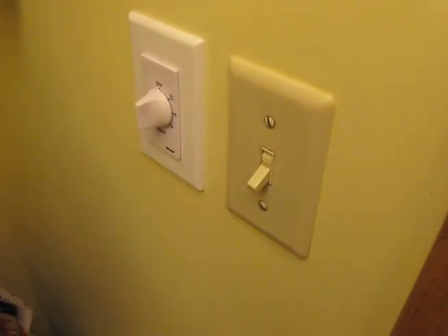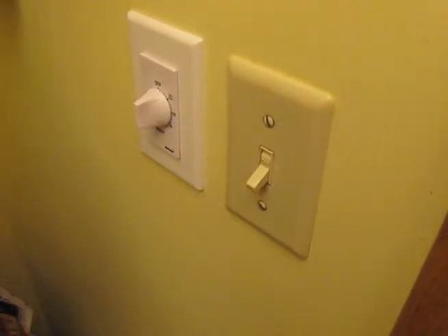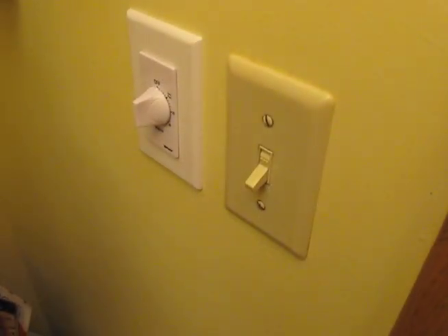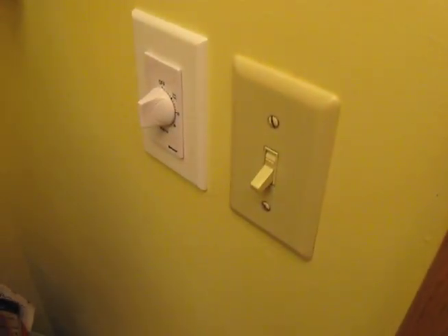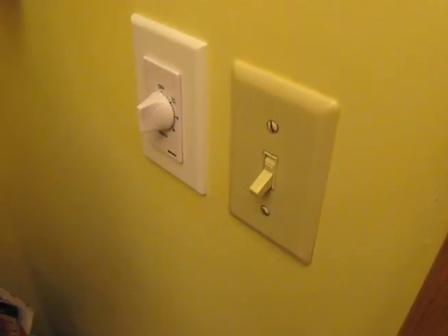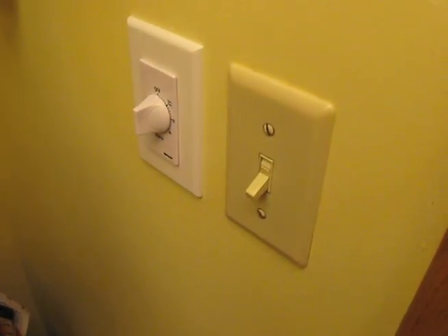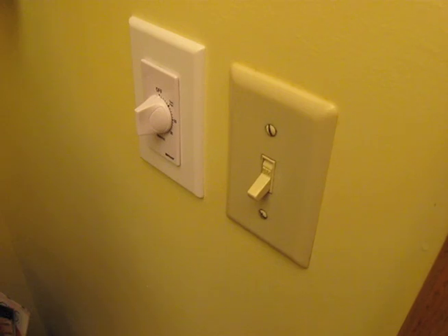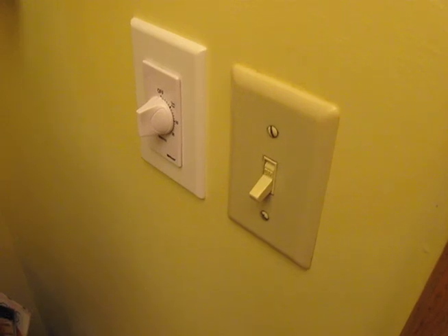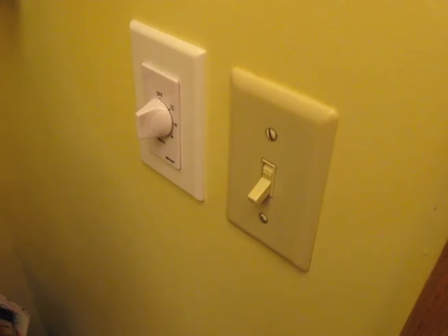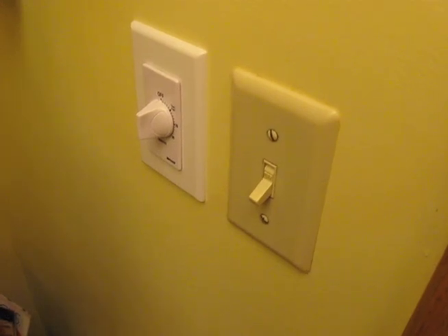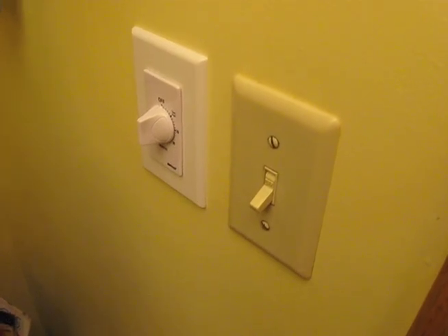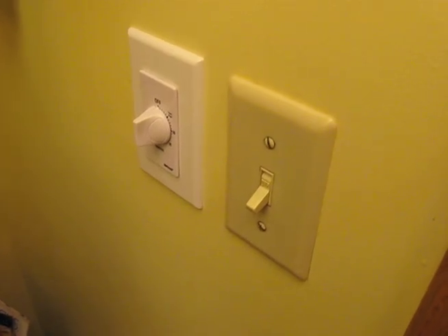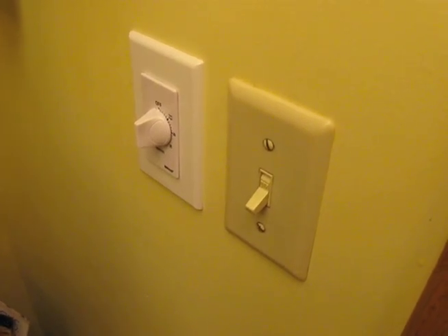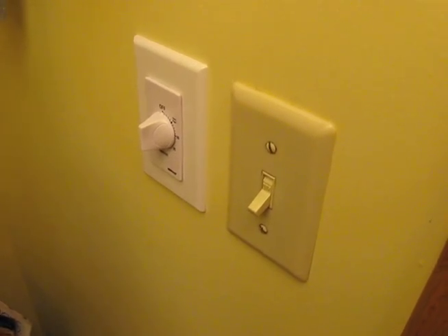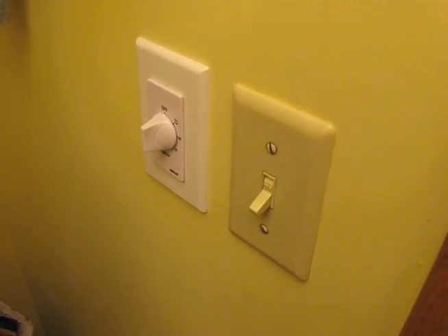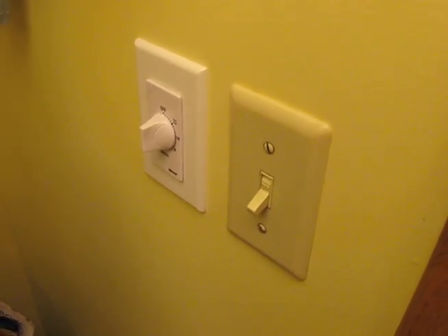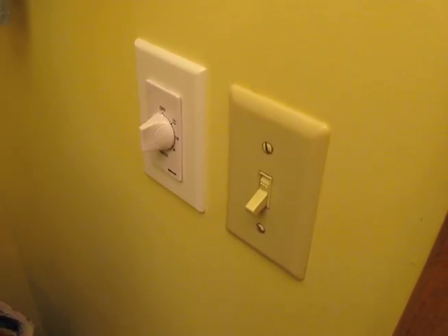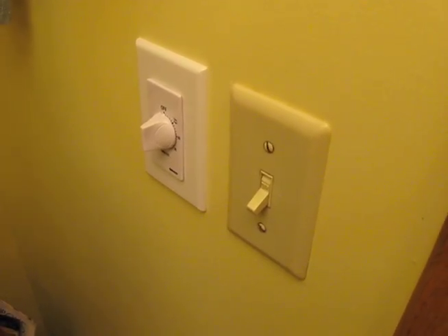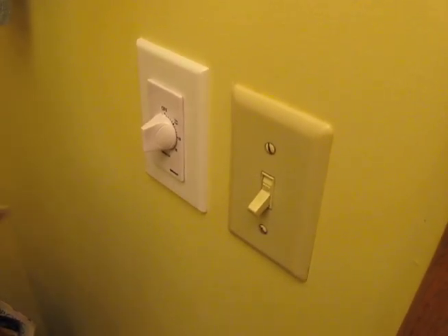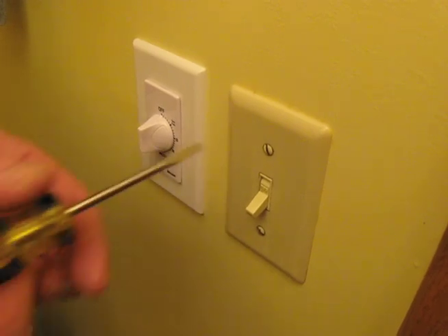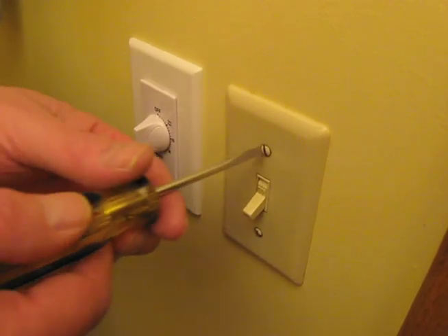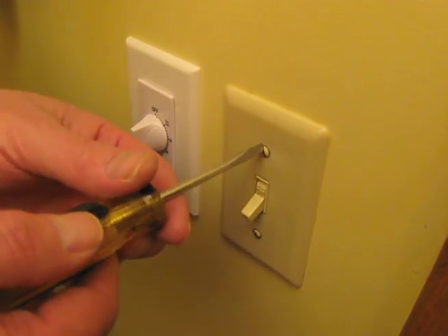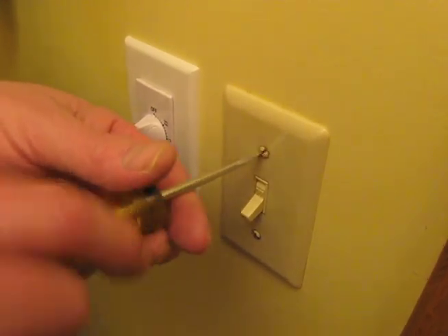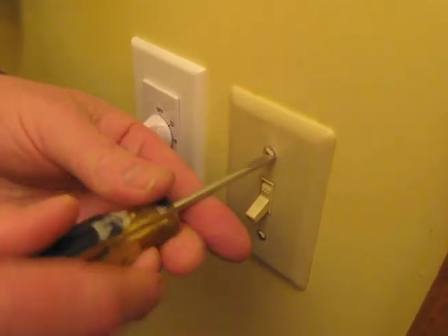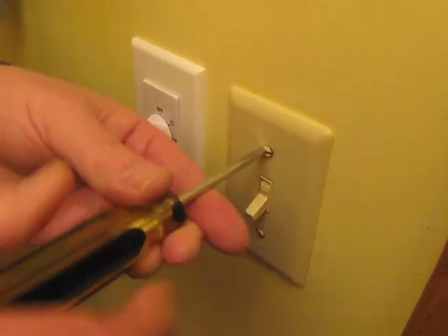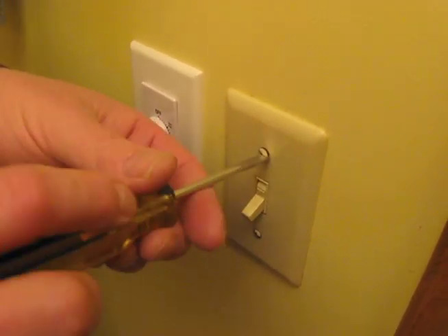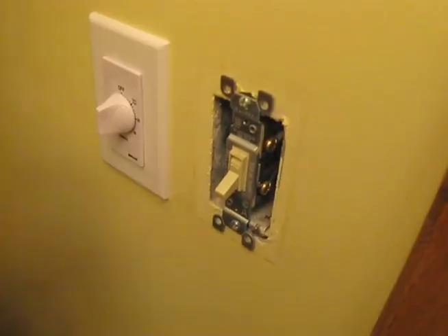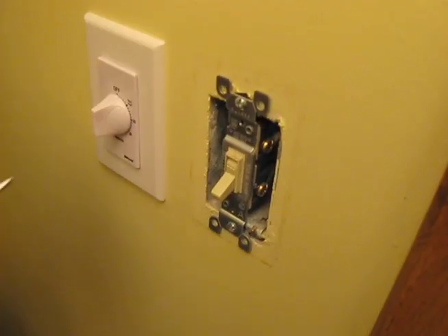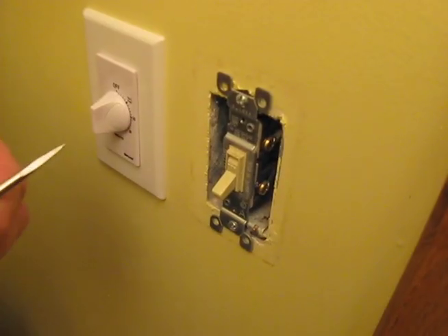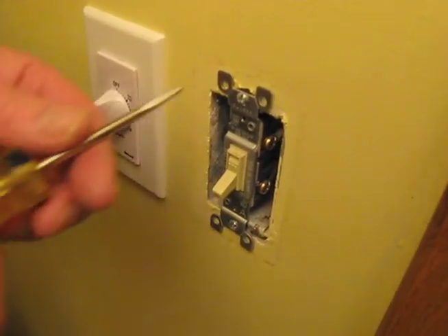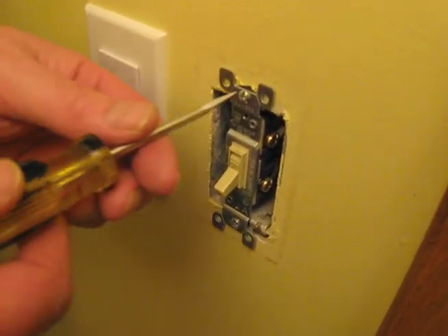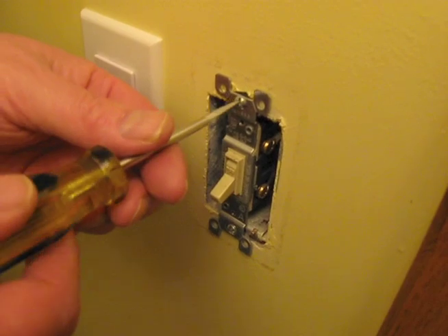After we've turned the power off at the circuit breaker box — or a fused box if you have one of those instead — we'll take the switch plate off. Next we'll unscrew the switch from the box.